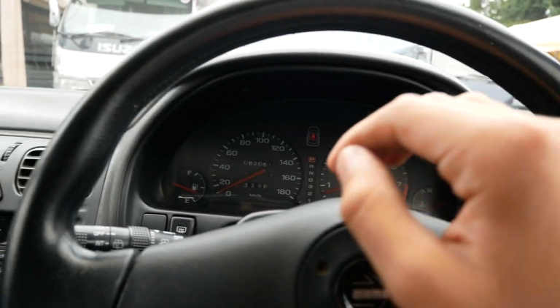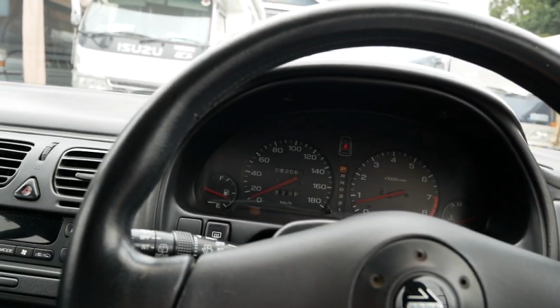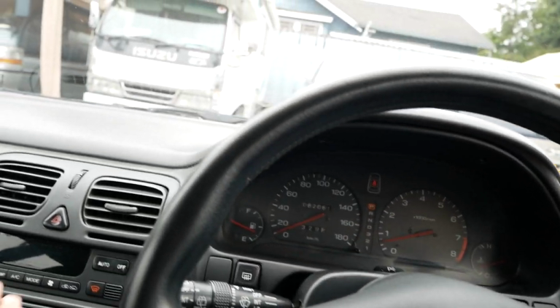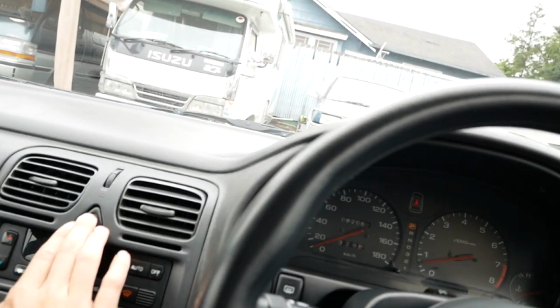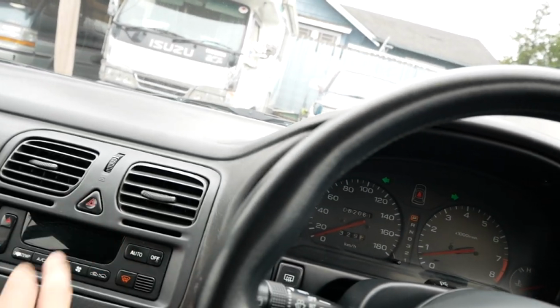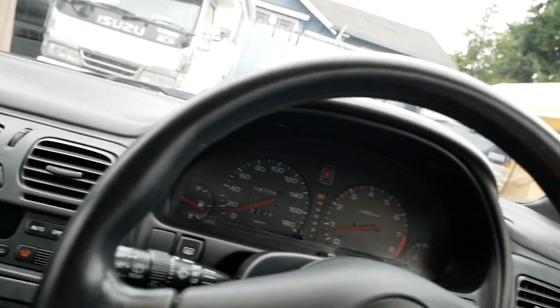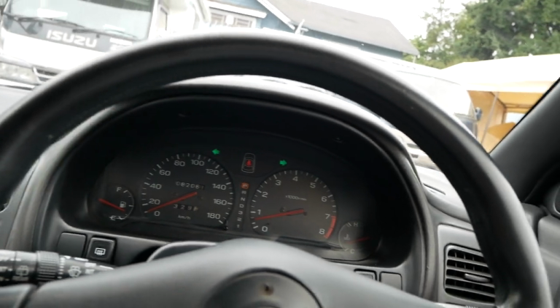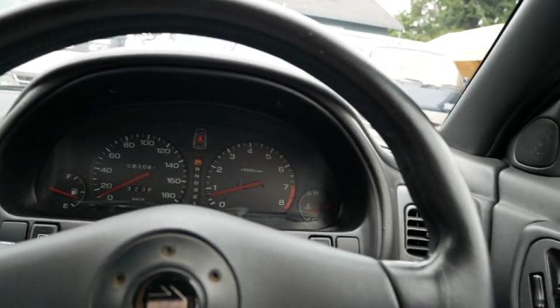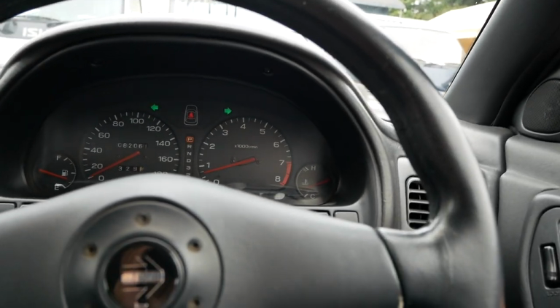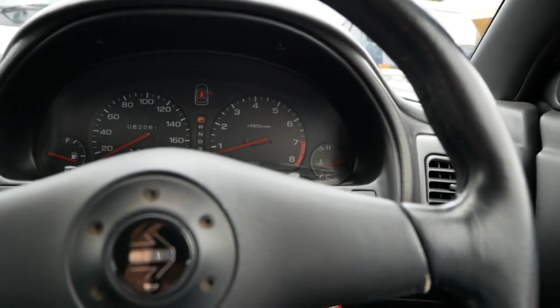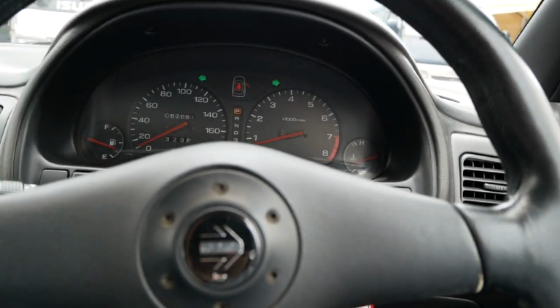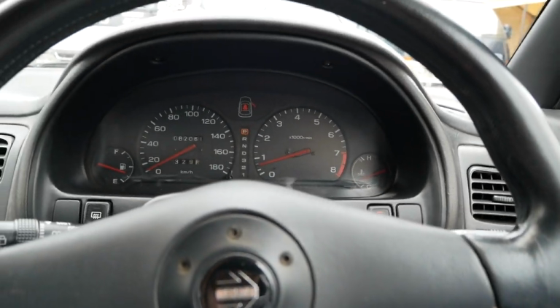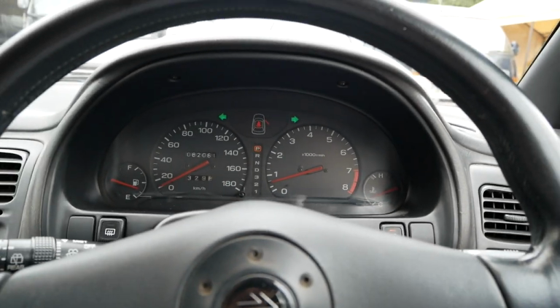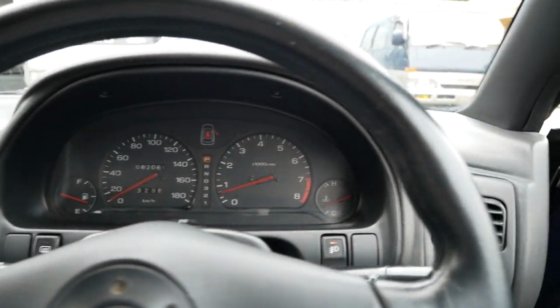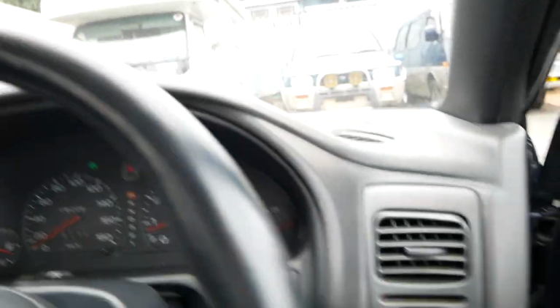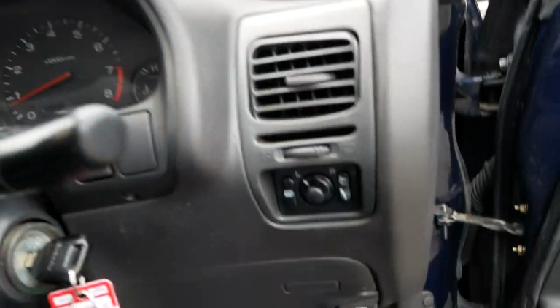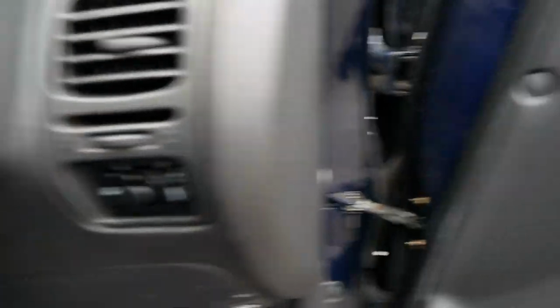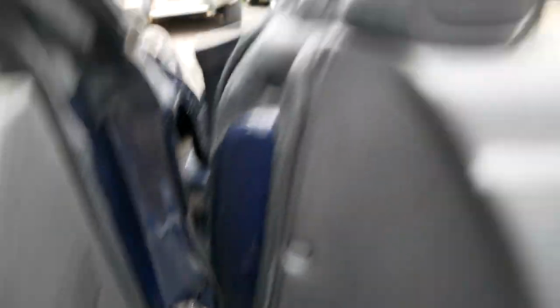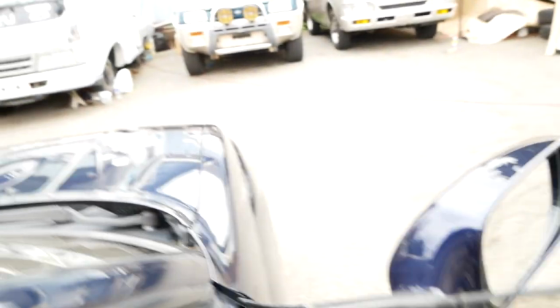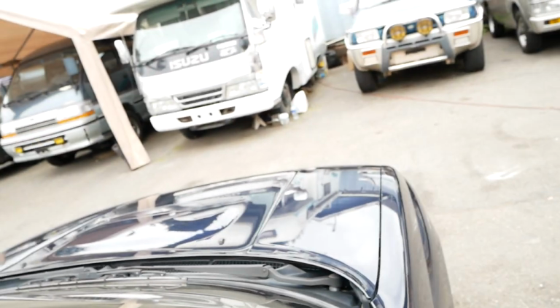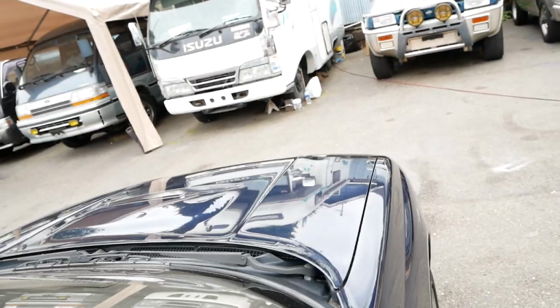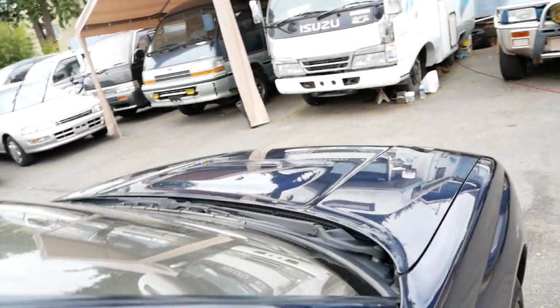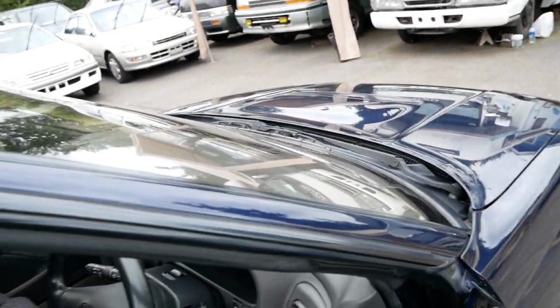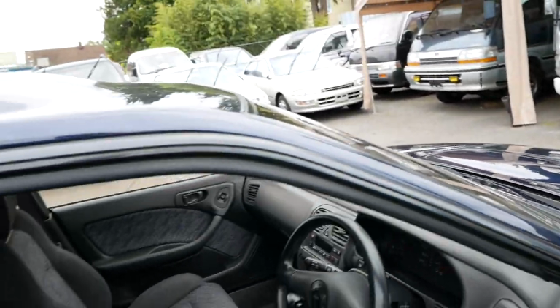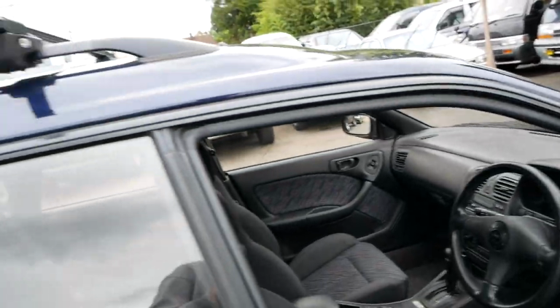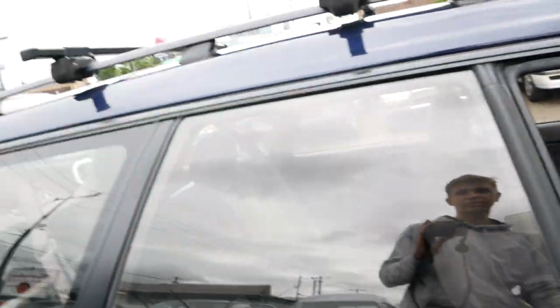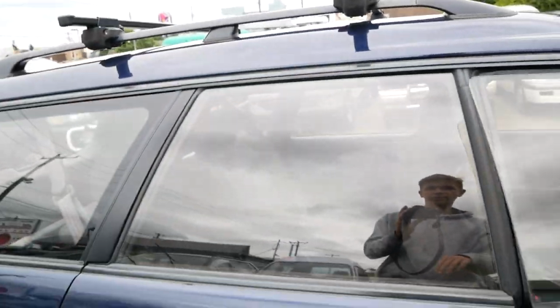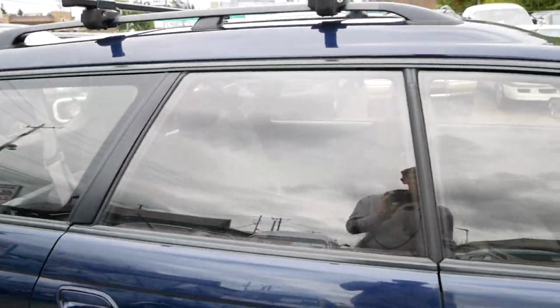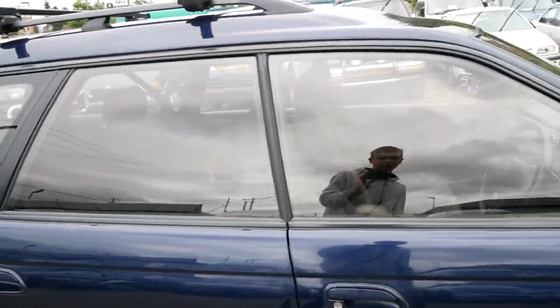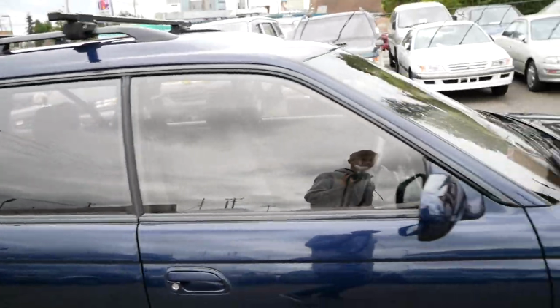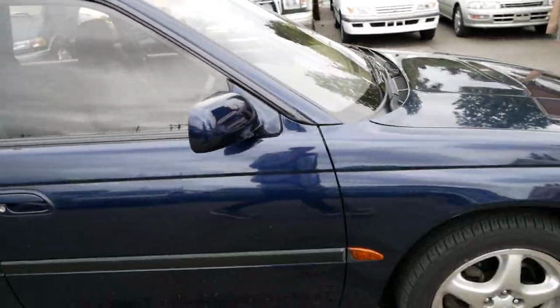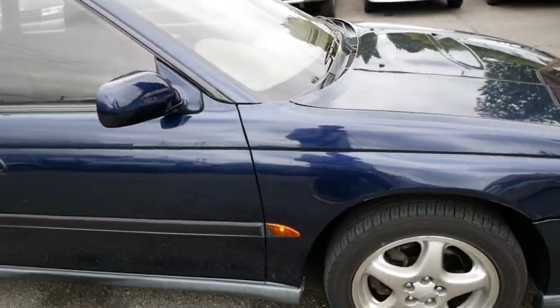It has fog lights, and also heated mirrors, which is nice. This is the higher trim level, so you get a lot of good options.